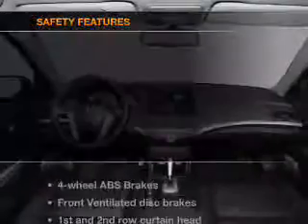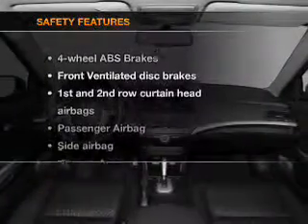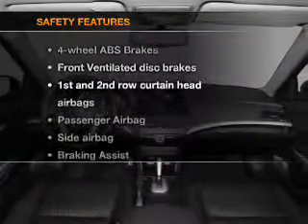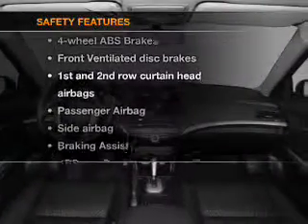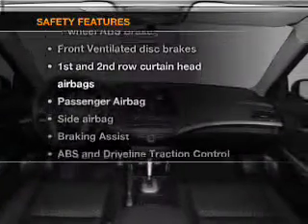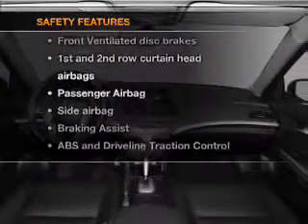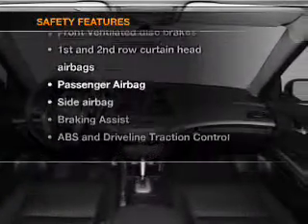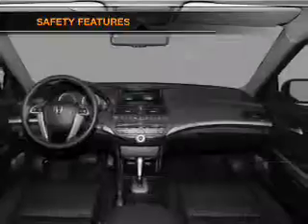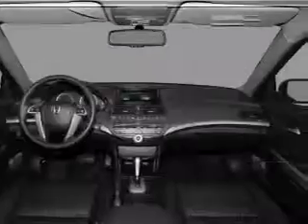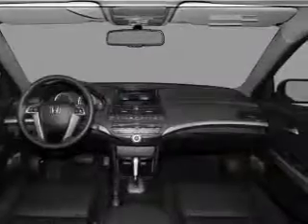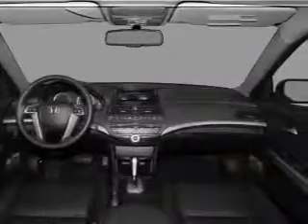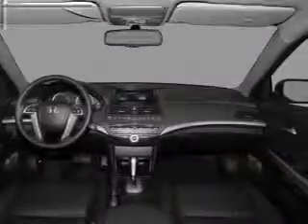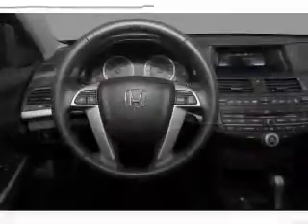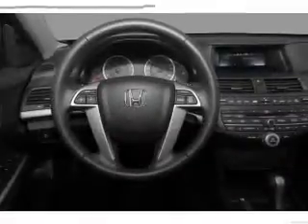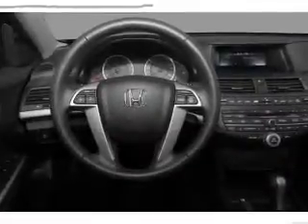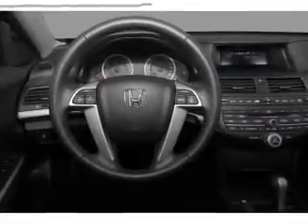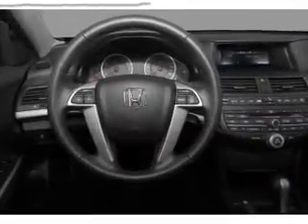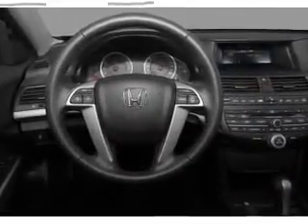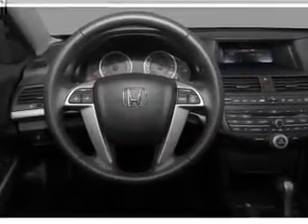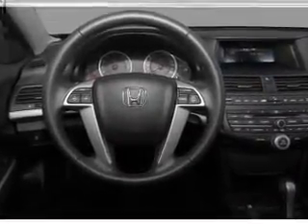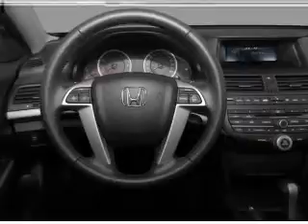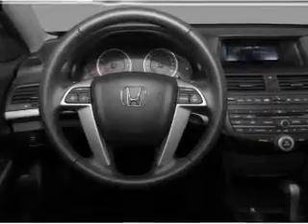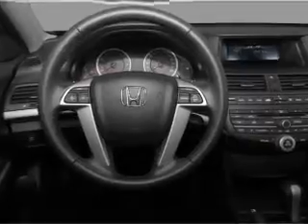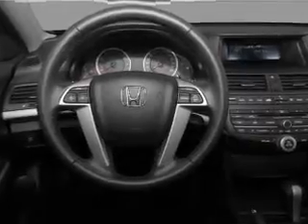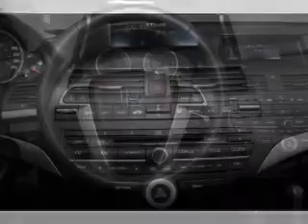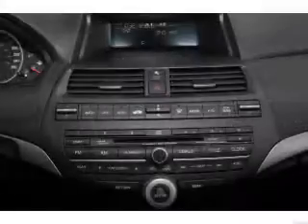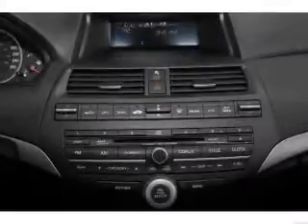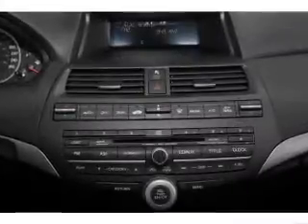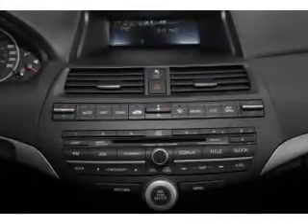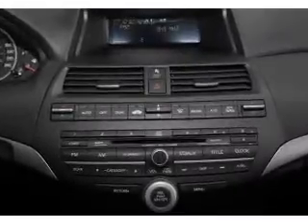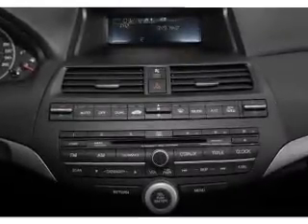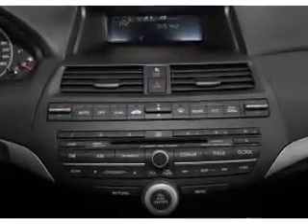And for your peace of mind, the following safety equipment is included: front ventilated disc brakes, curtain head airbags, passenger airbag, side airbag, traction control, stability control, and daytime running lights.